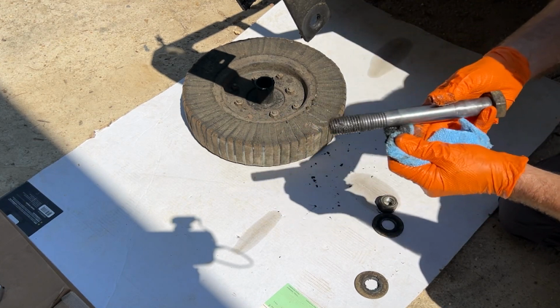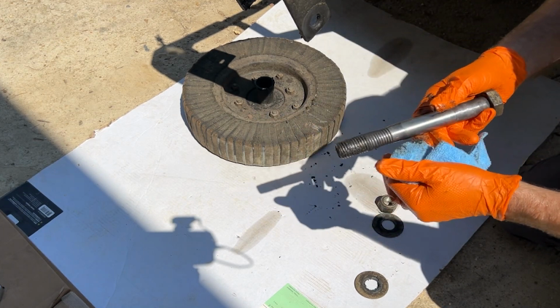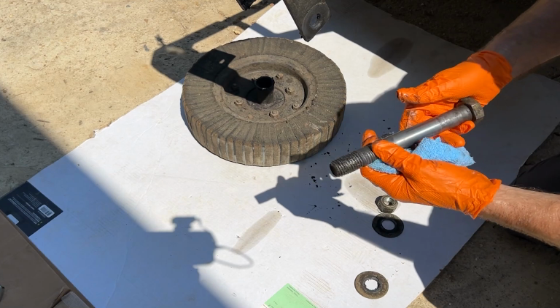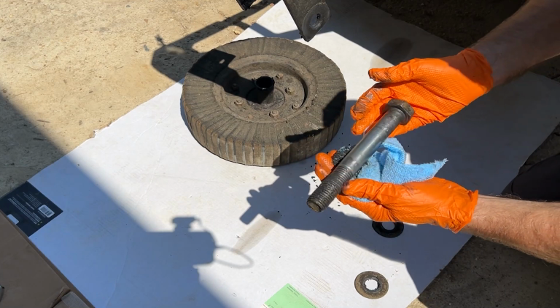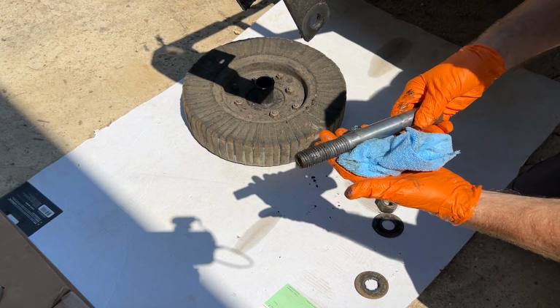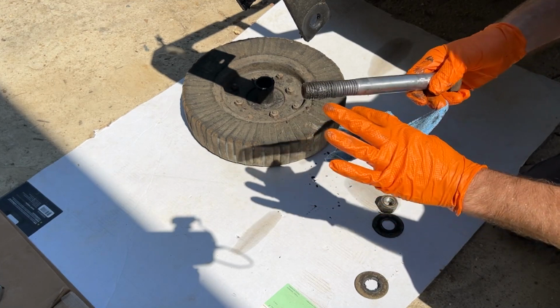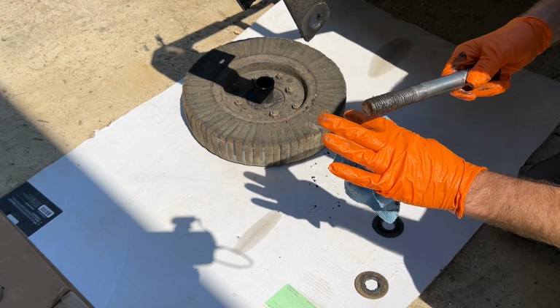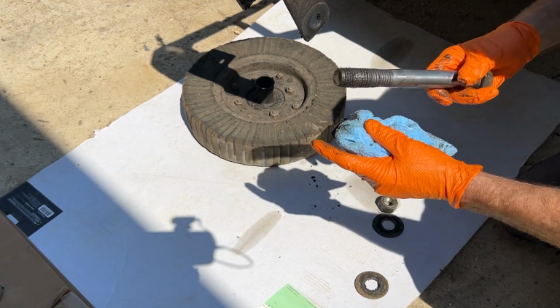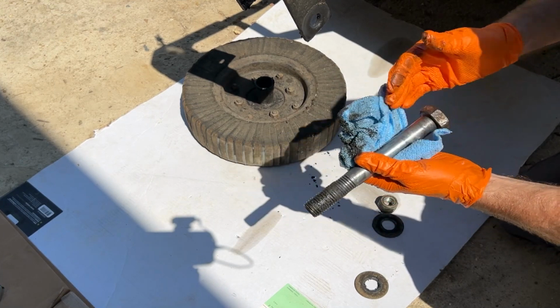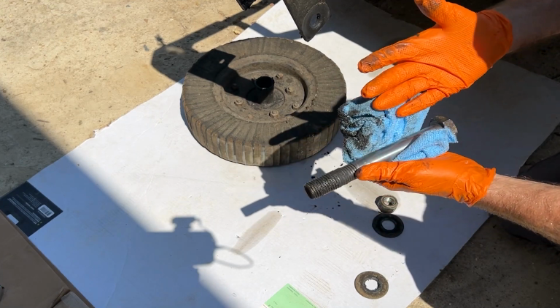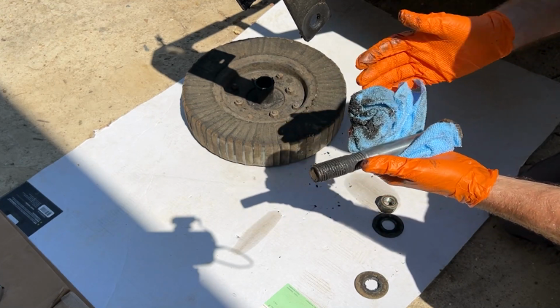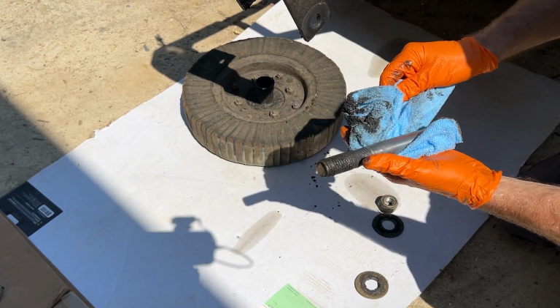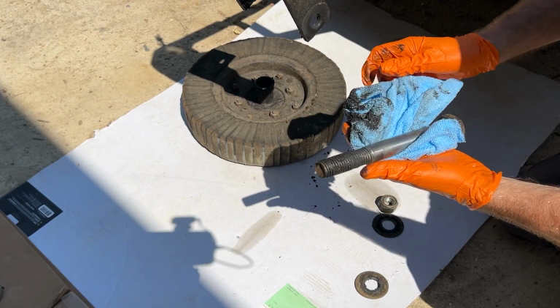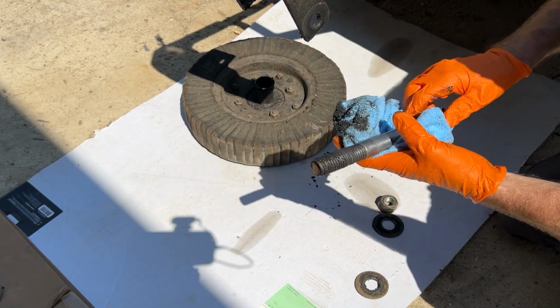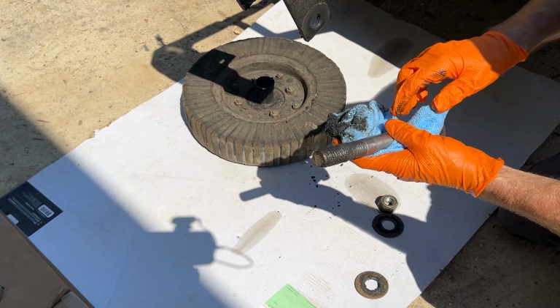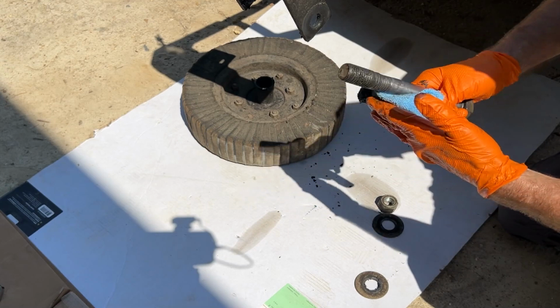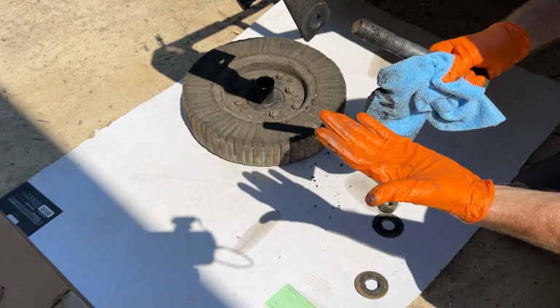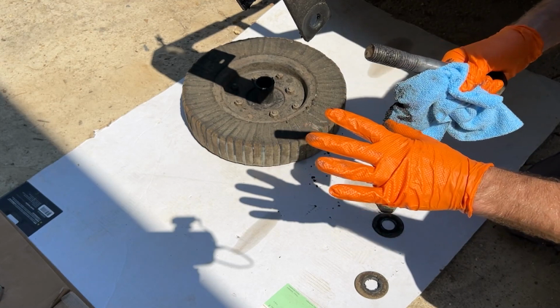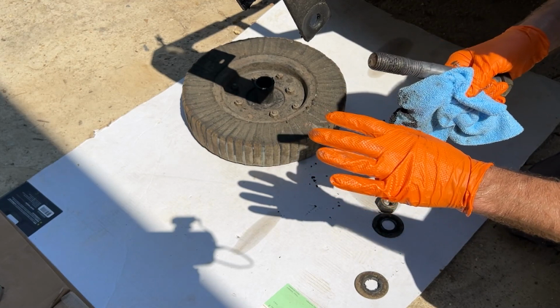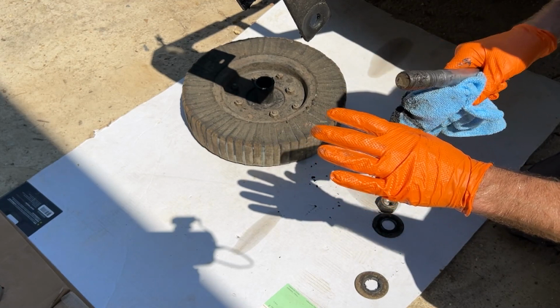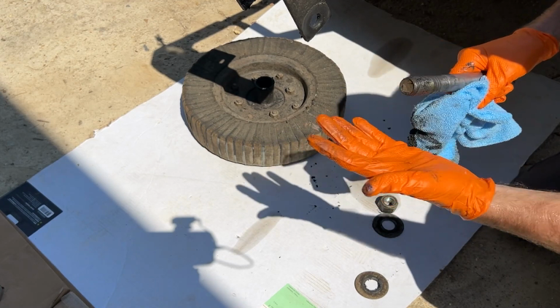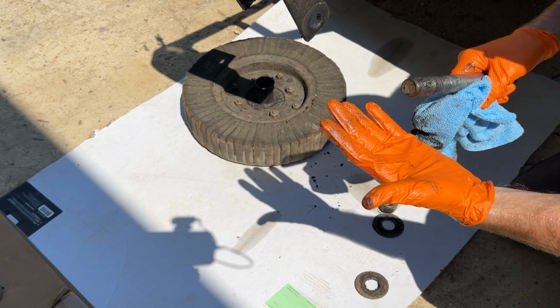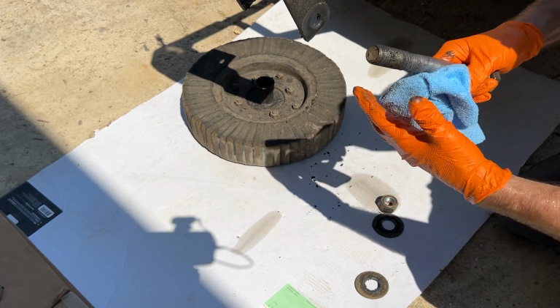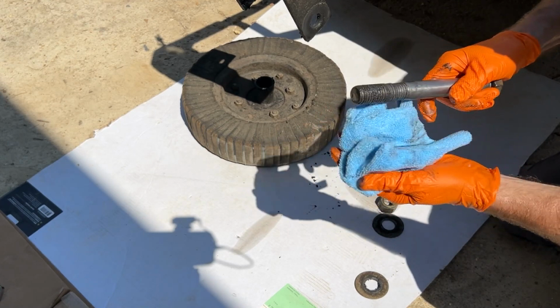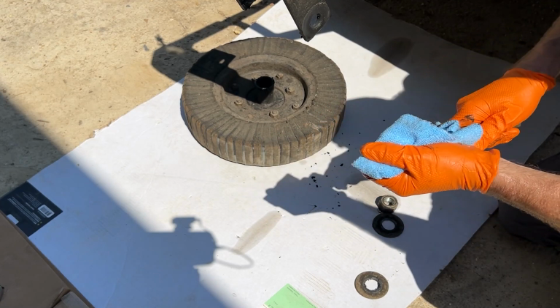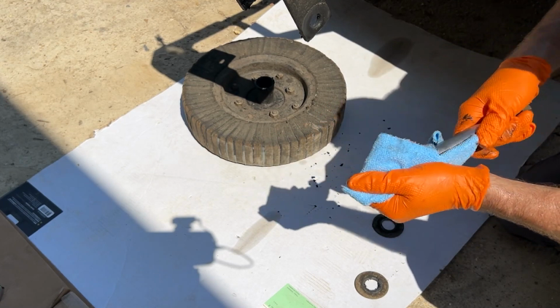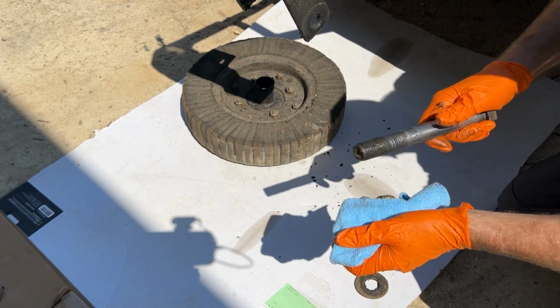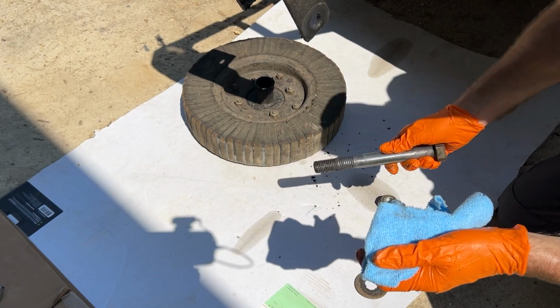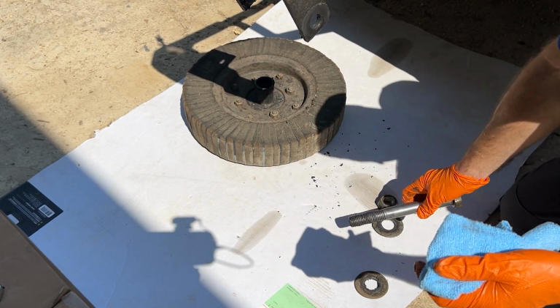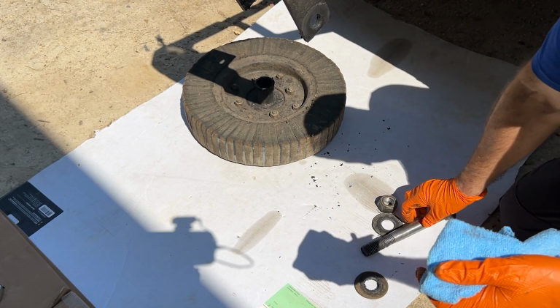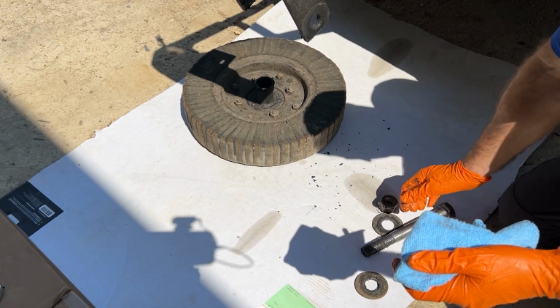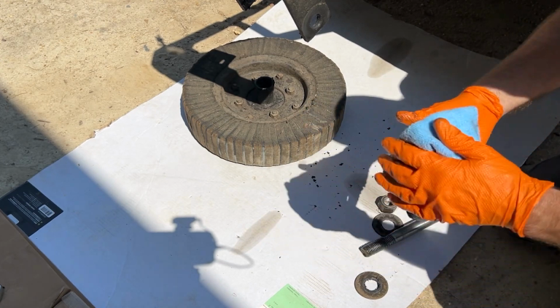You'll notice I have these orange gloves on — I really like these. They keep my hands clean when I'm messing with grease. We'll put a link down below, but they're really cheap on Amazon and just really help to keep your hands clean when you're working on farm equipment.